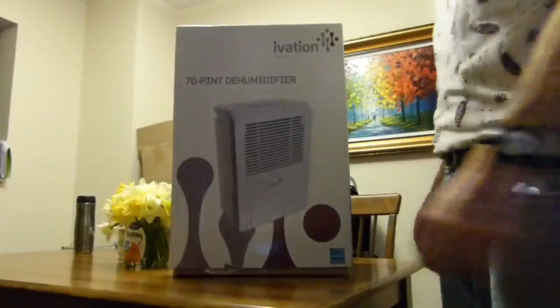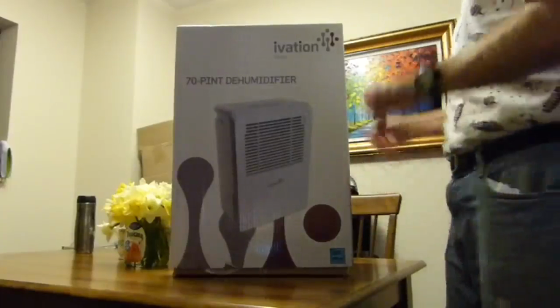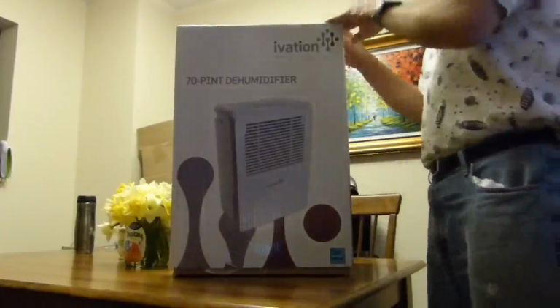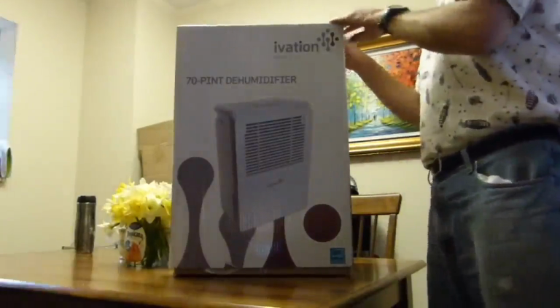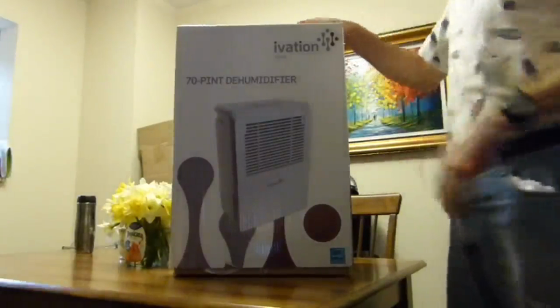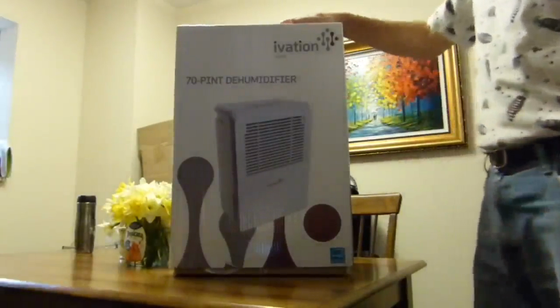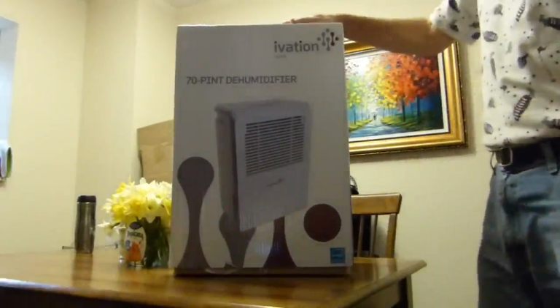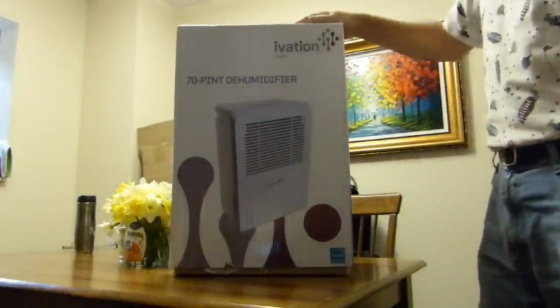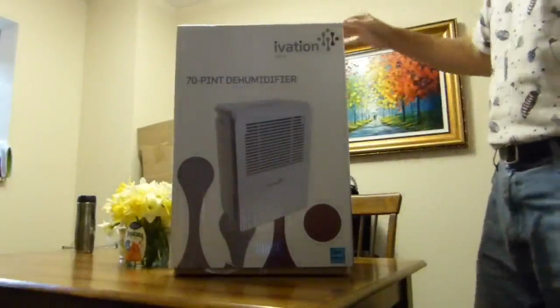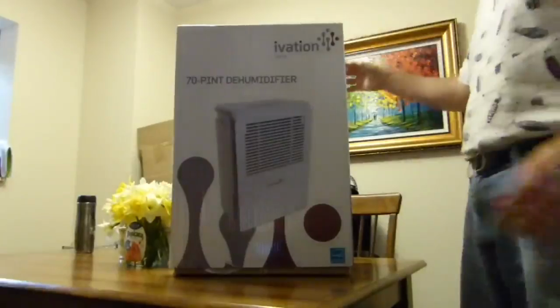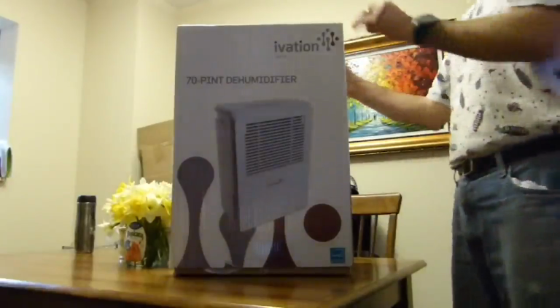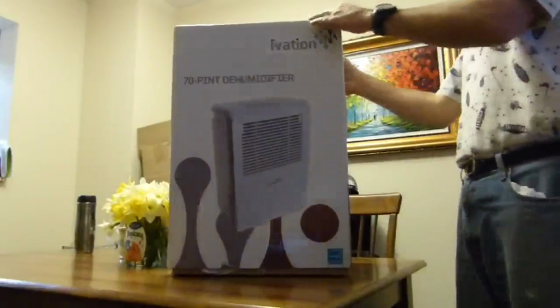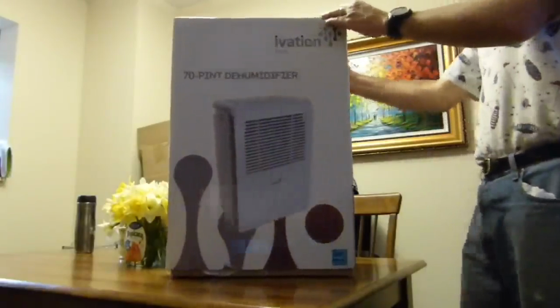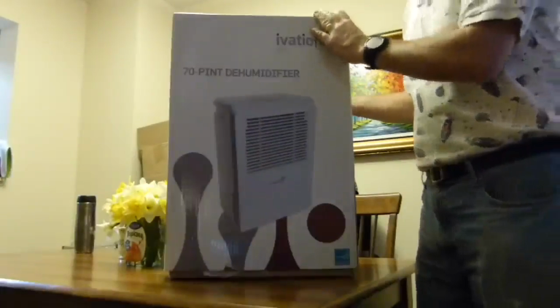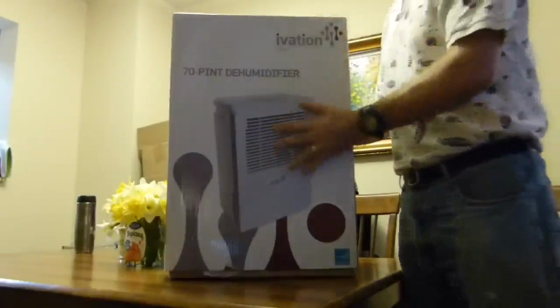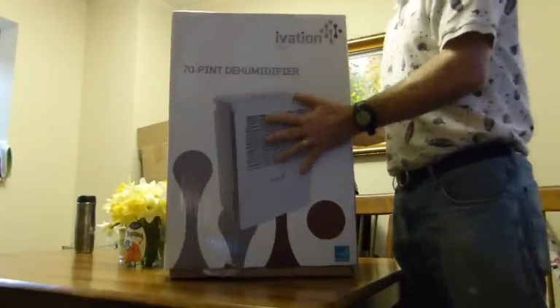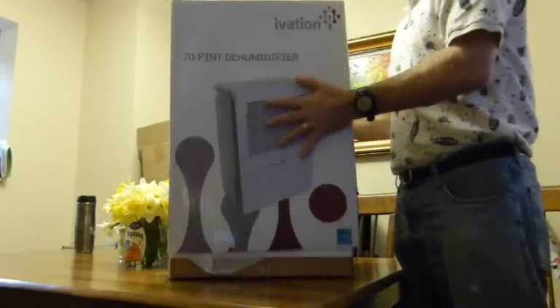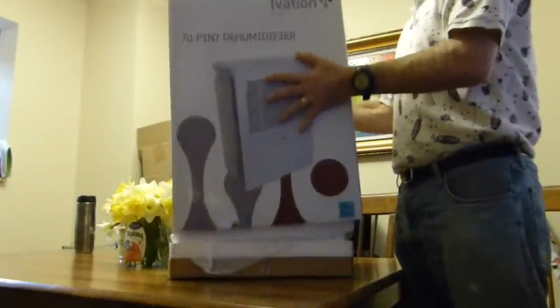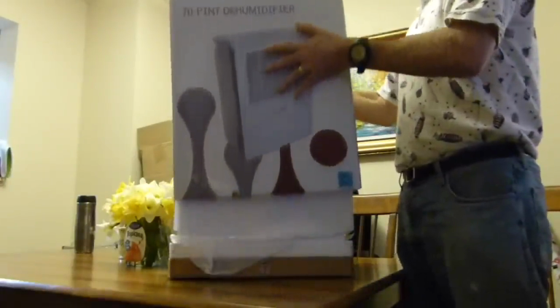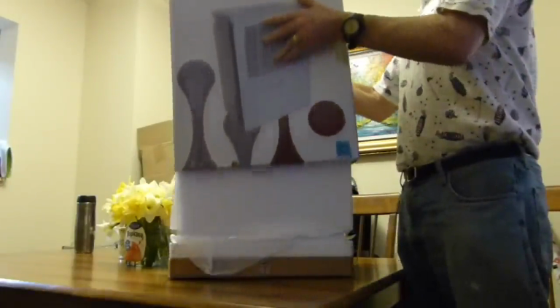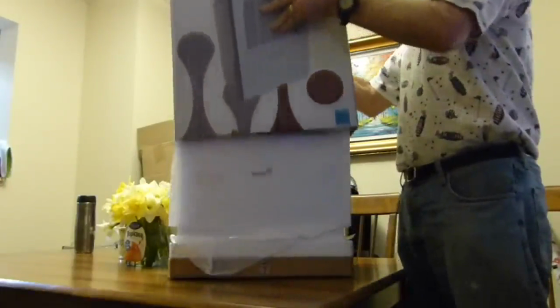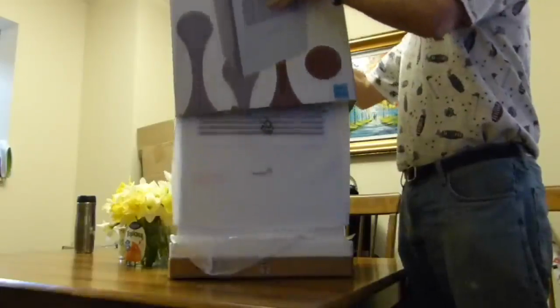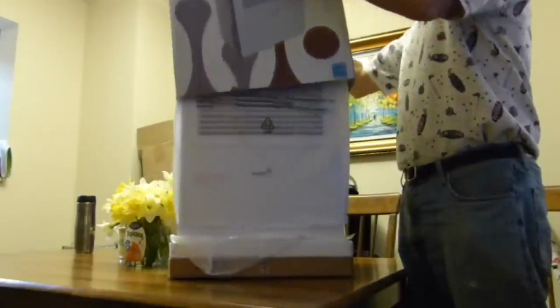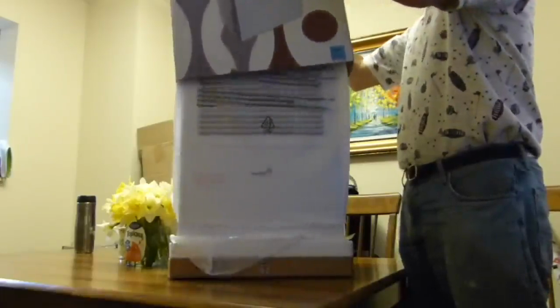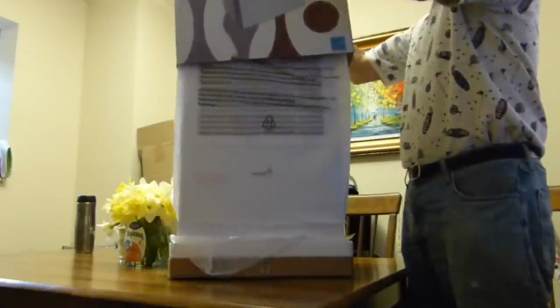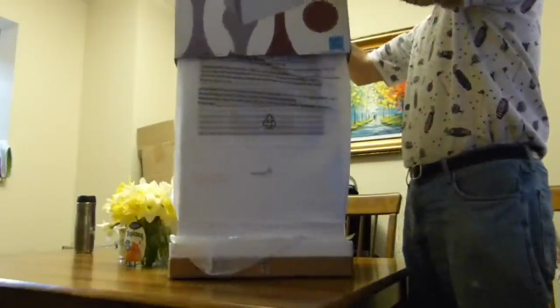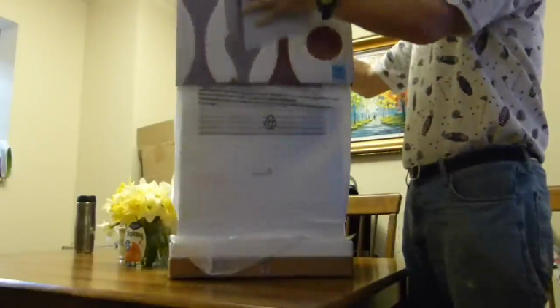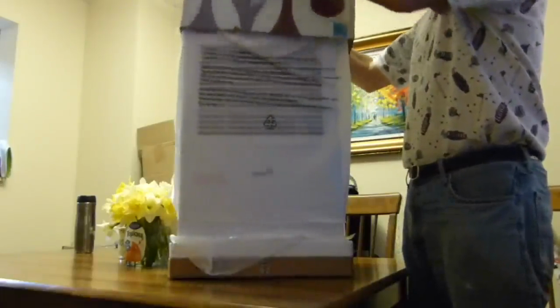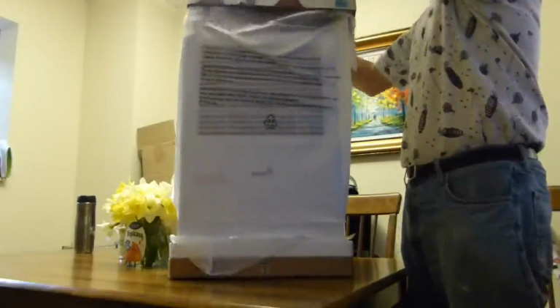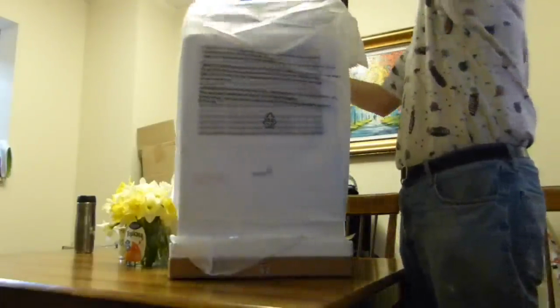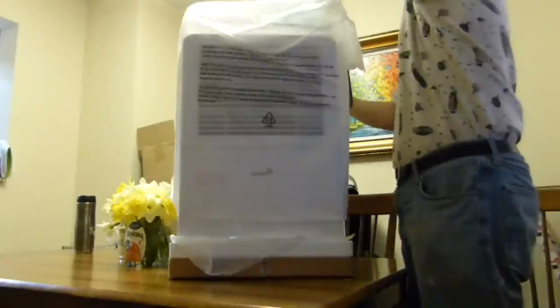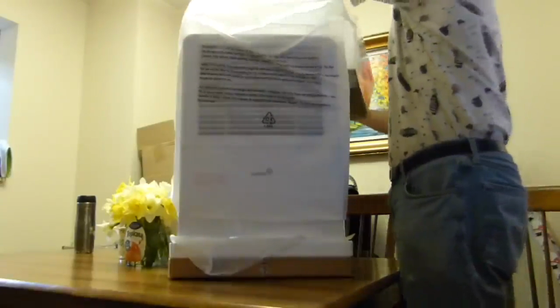This is the unboxing video for the Ivation 70-pint dehumidifier. It's pretty heavy — it weighs about 40 pounds. This is the first time I've opened the box since I got it.